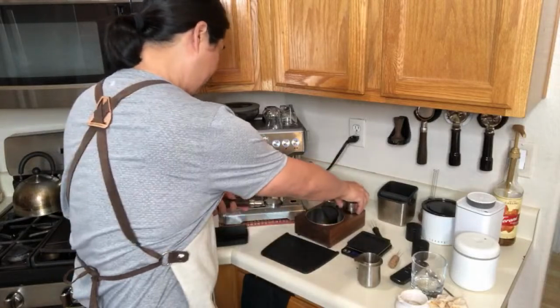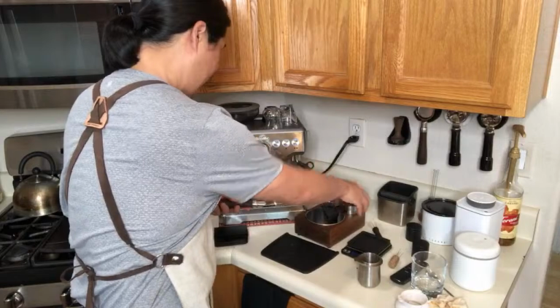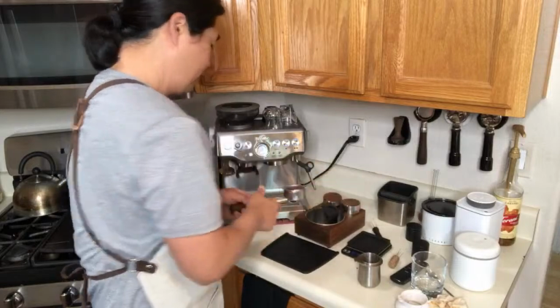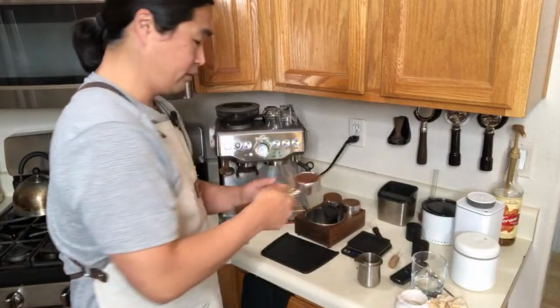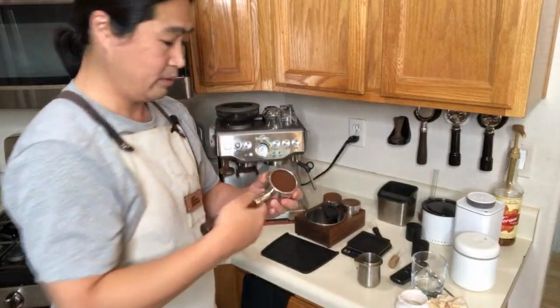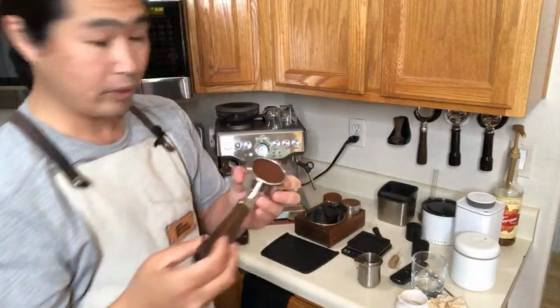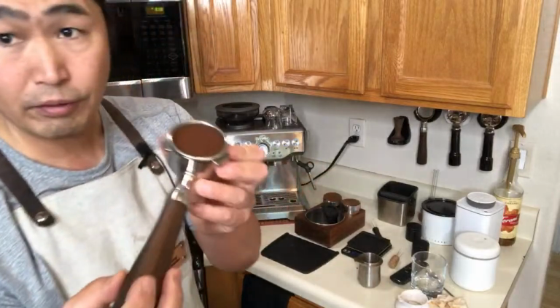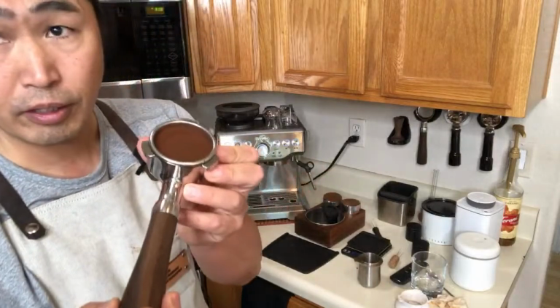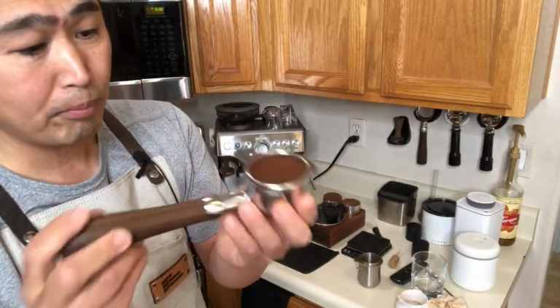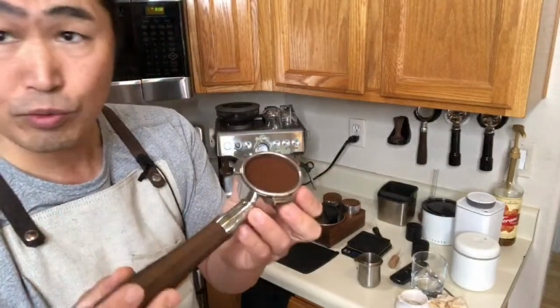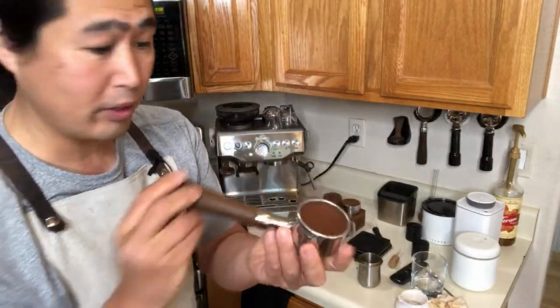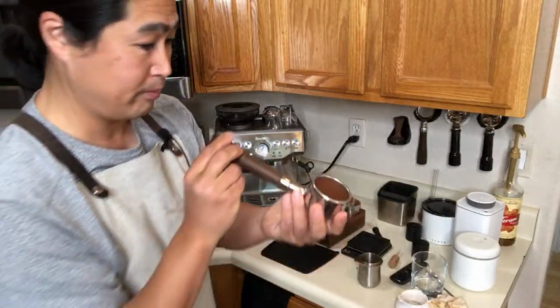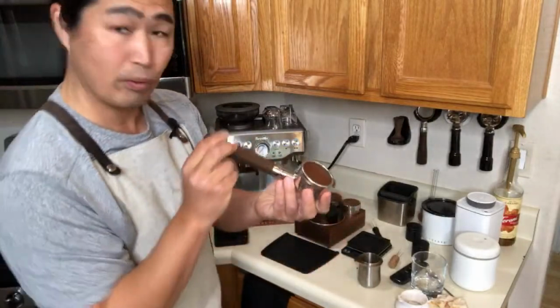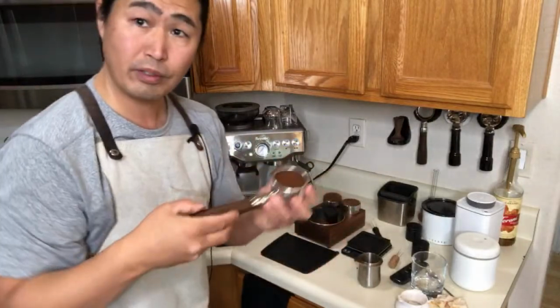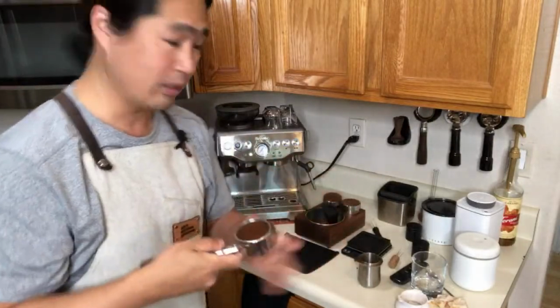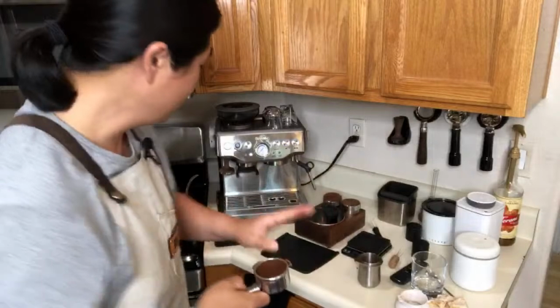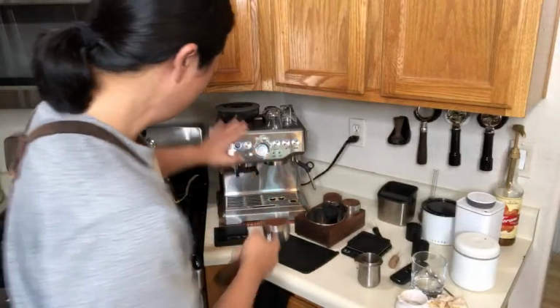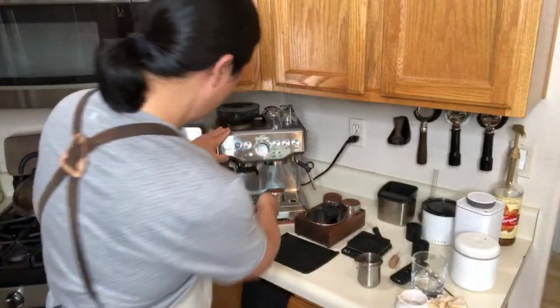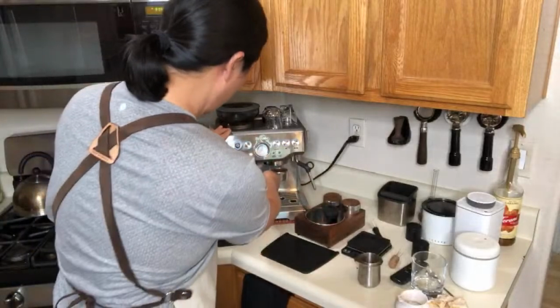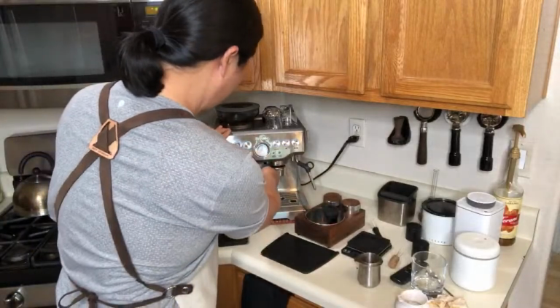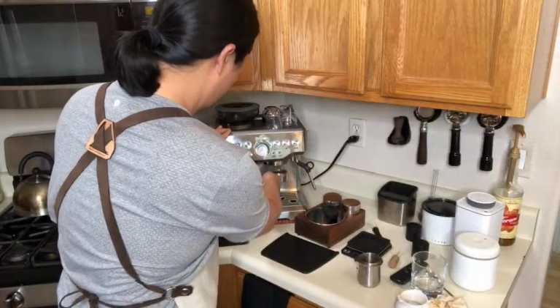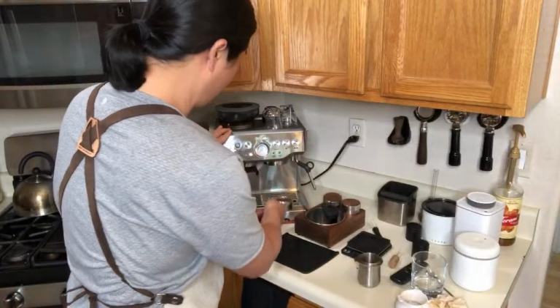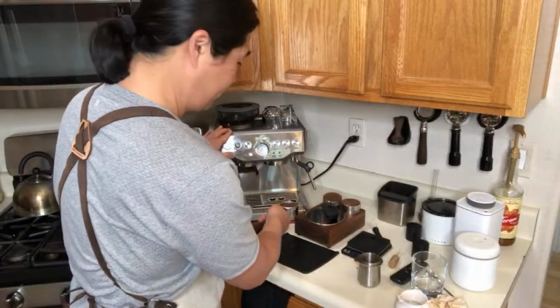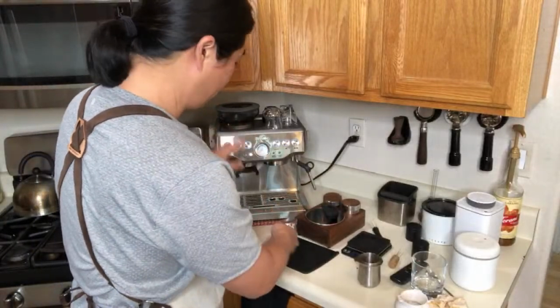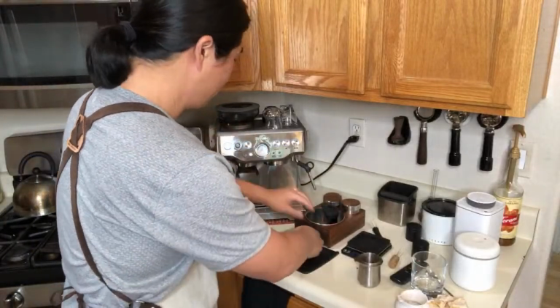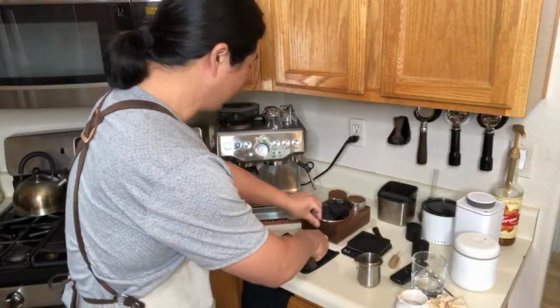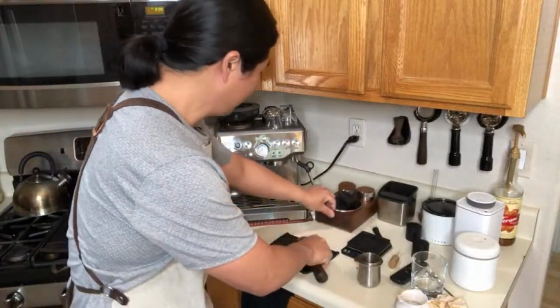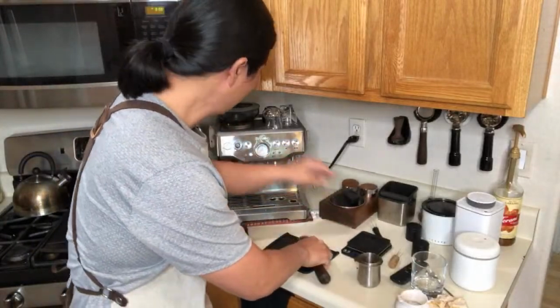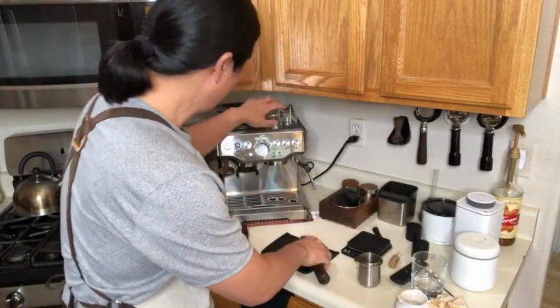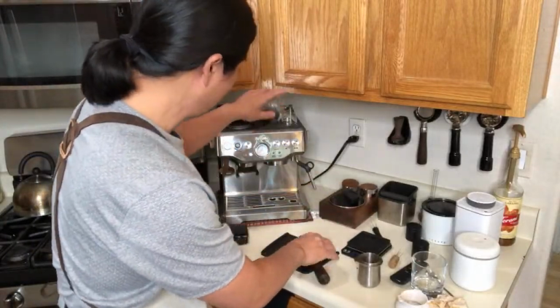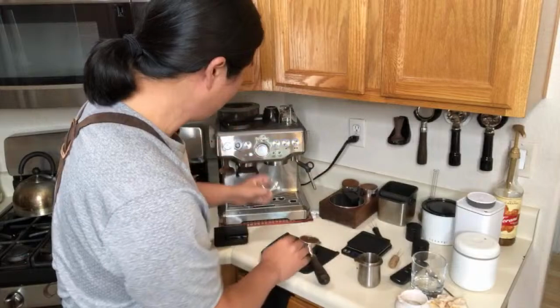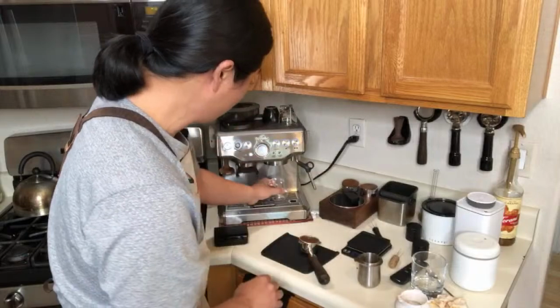The puck is ready to go. We're going to pull a great shot. I'm just going to warm up my shot glass too.